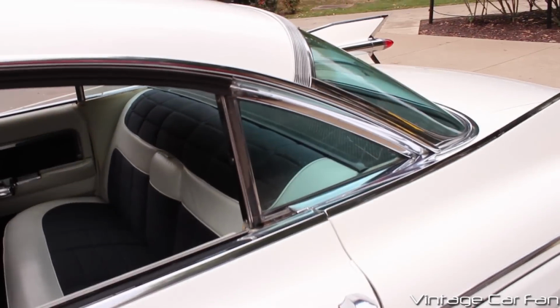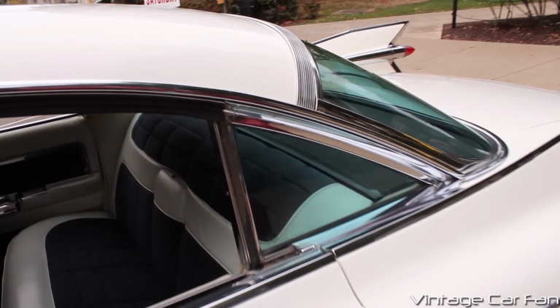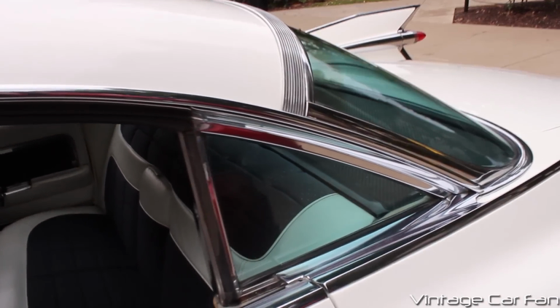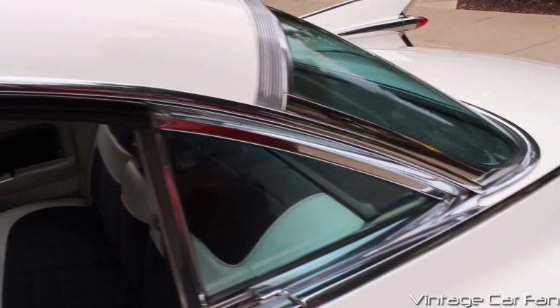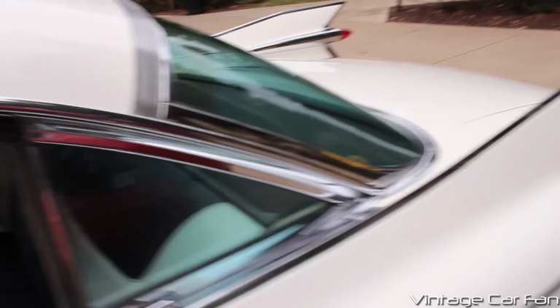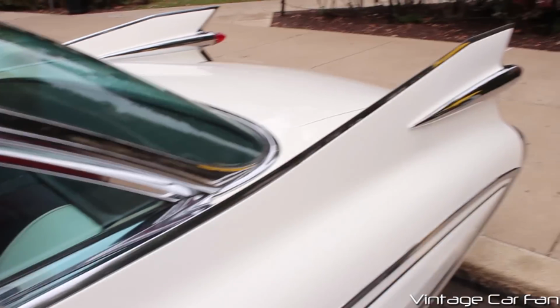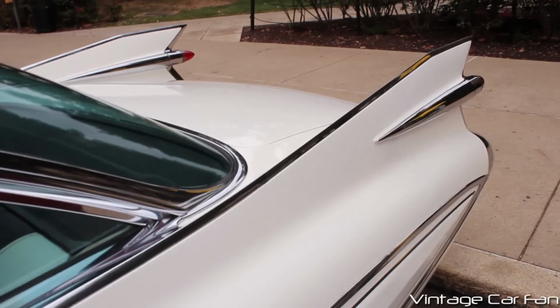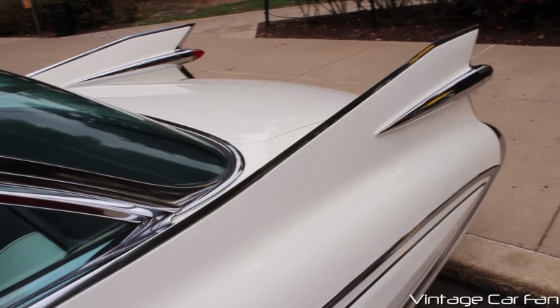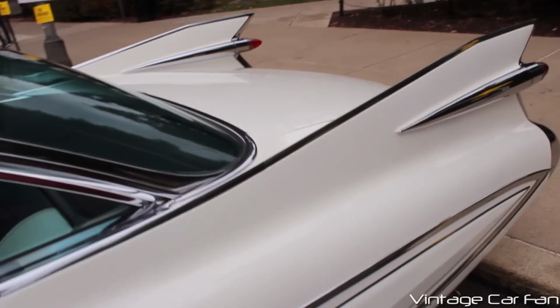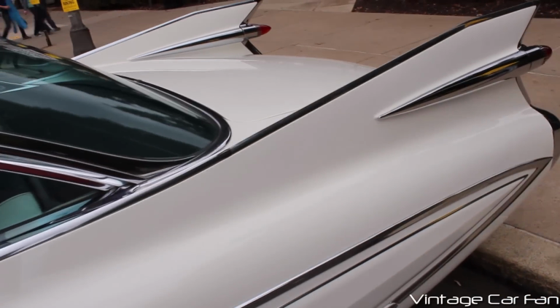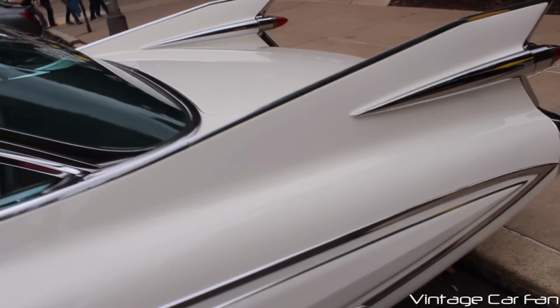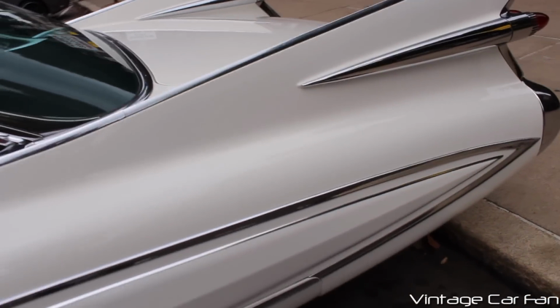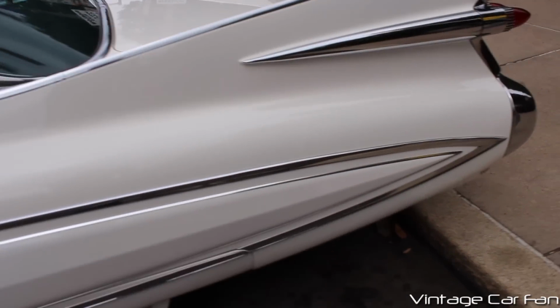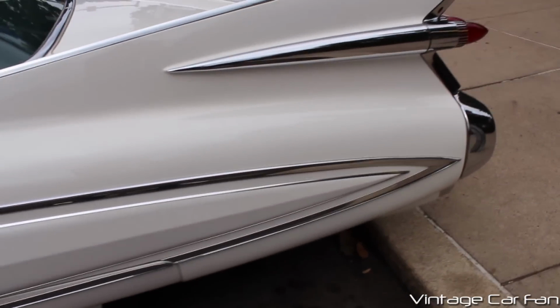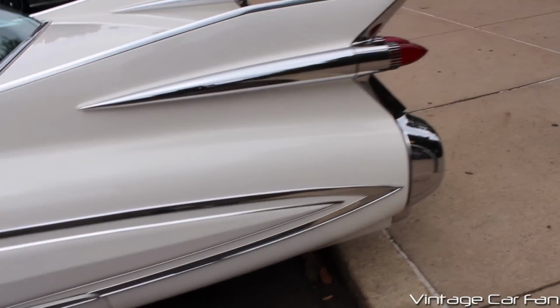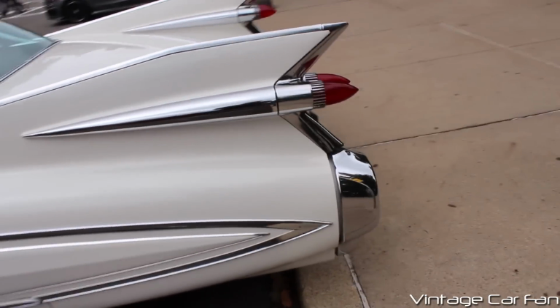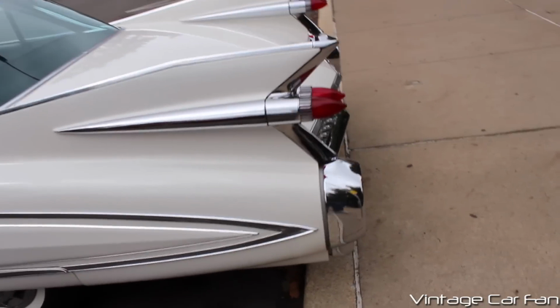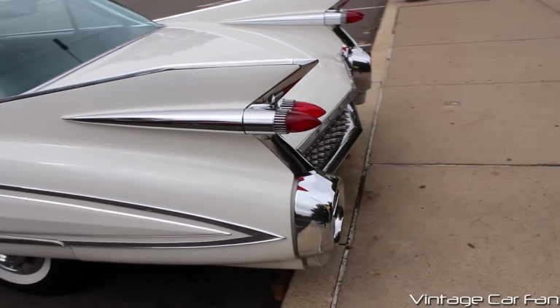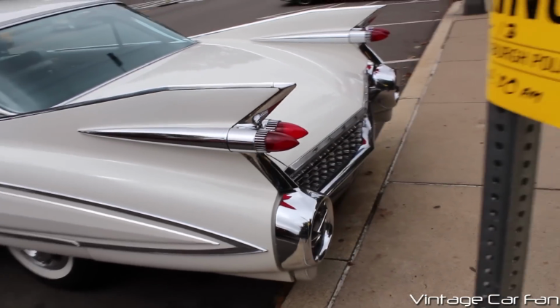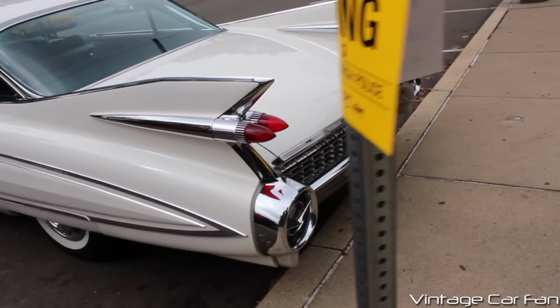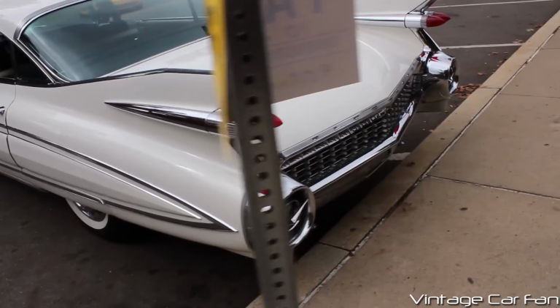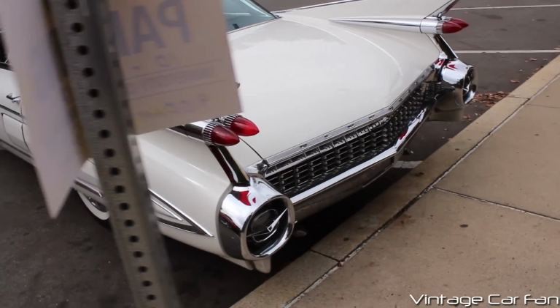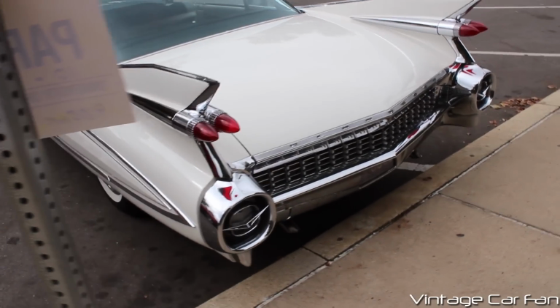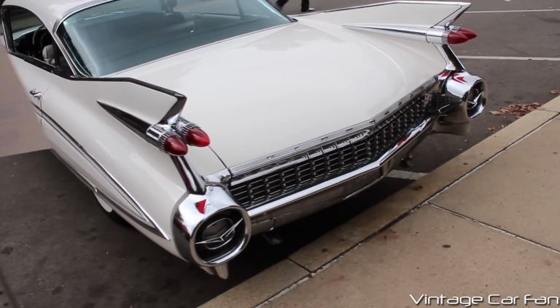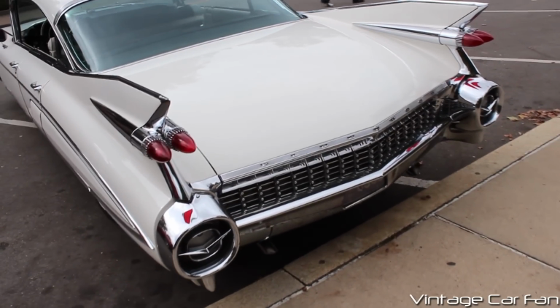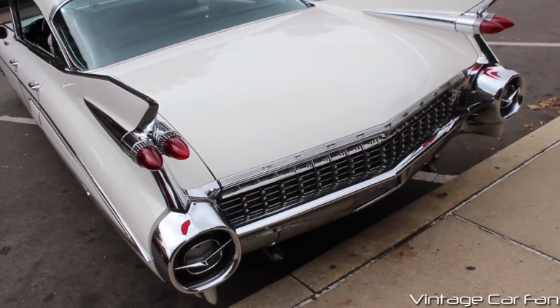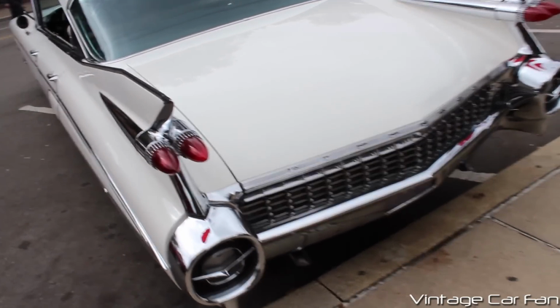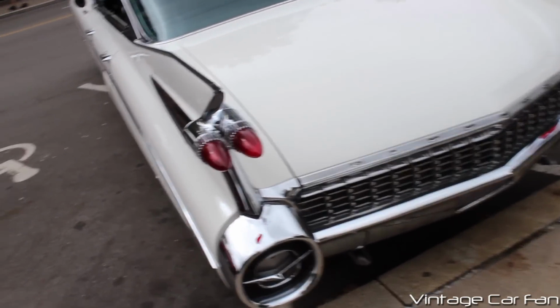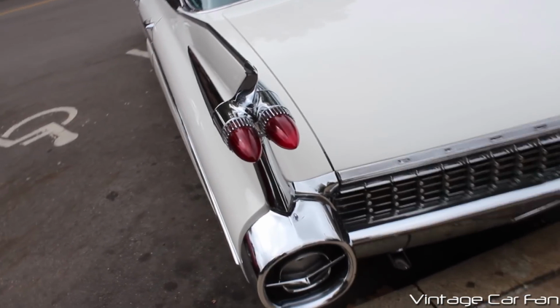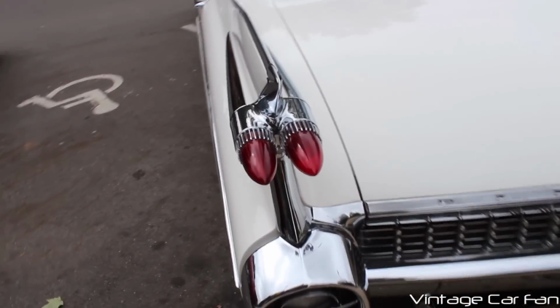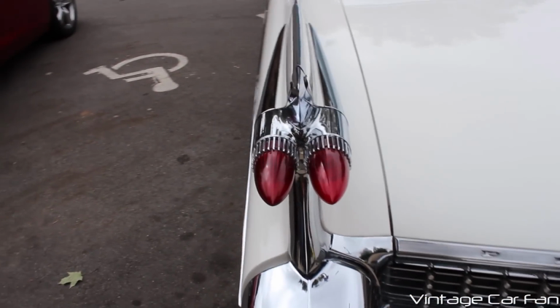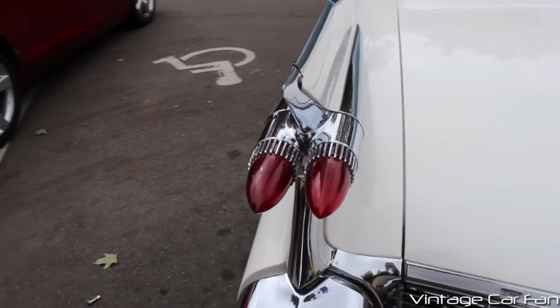I love the little details and all the chrome, and look at those huge fins — they were just enormous. That's about as big as they got on a Cadillac, the 59s. You can see the twin bullet tail lamp design. It kind of resembles afterburners on a jet to me, too.